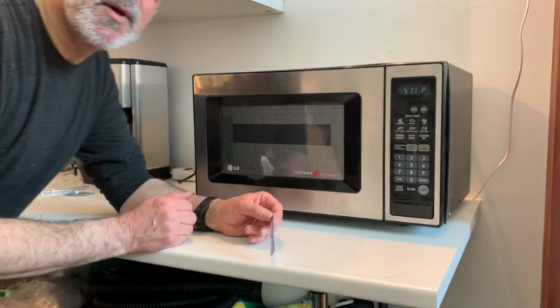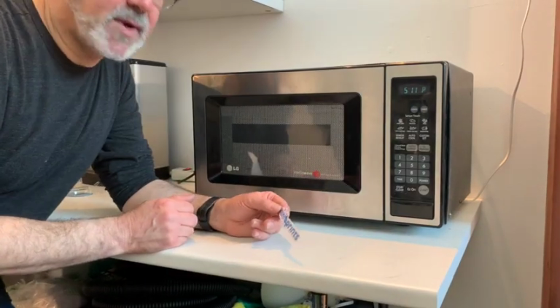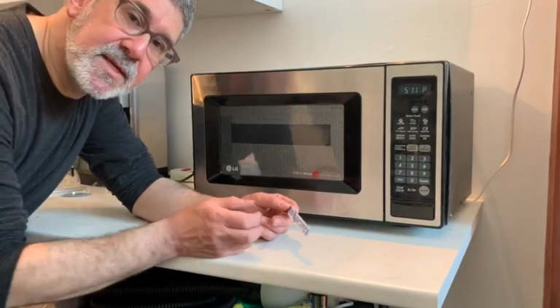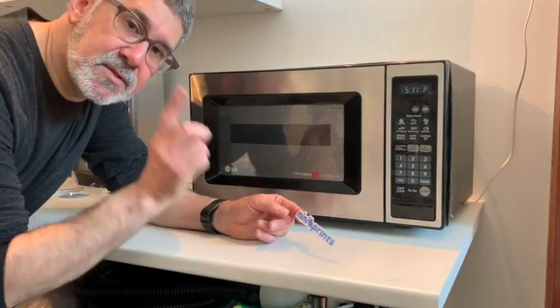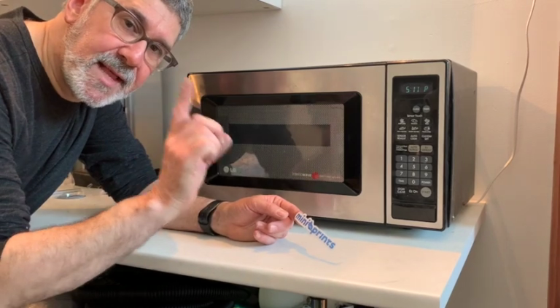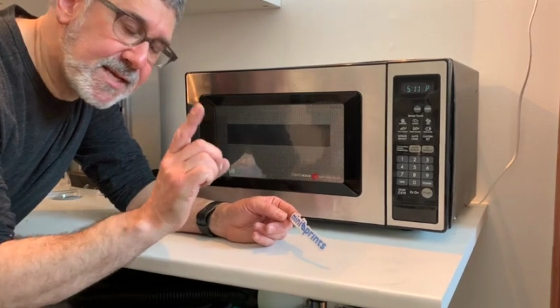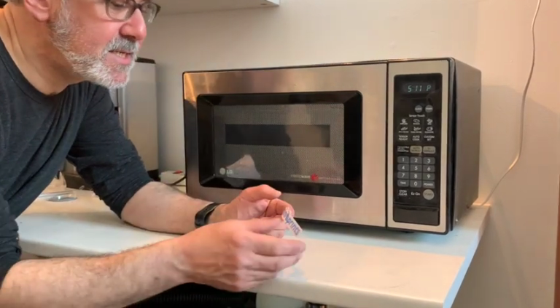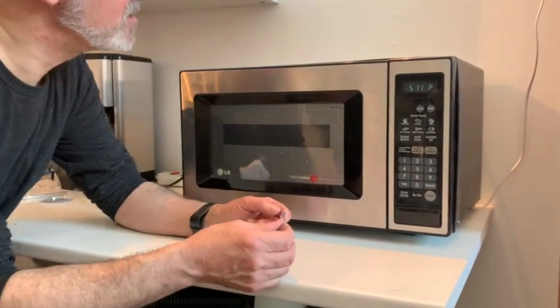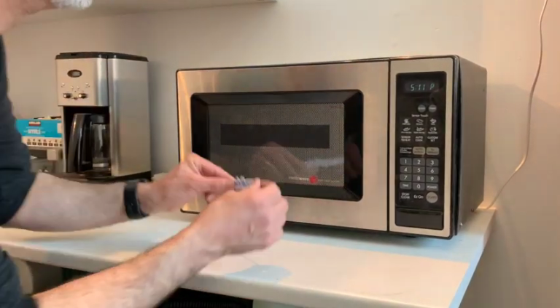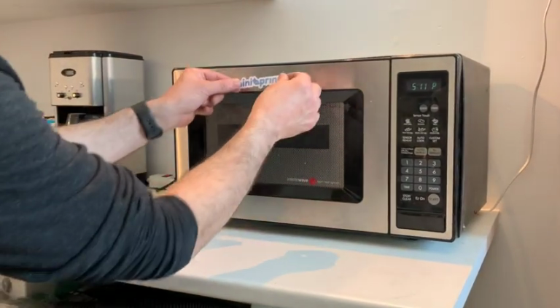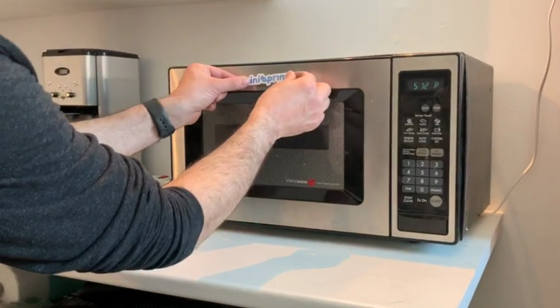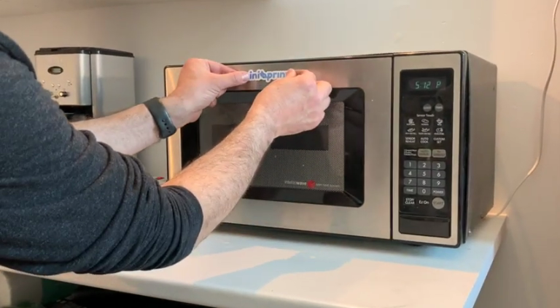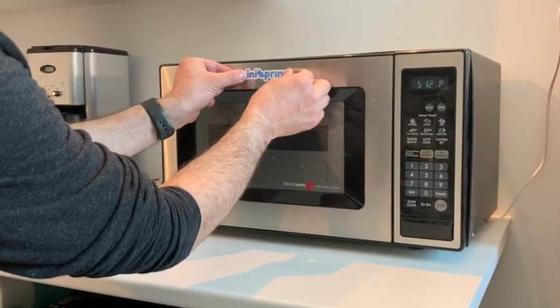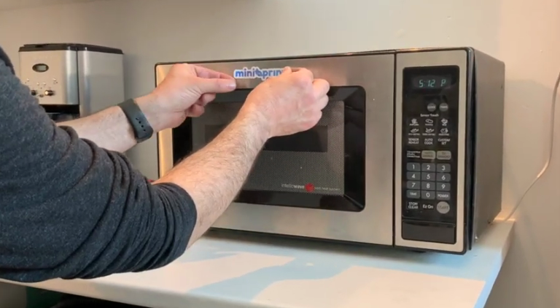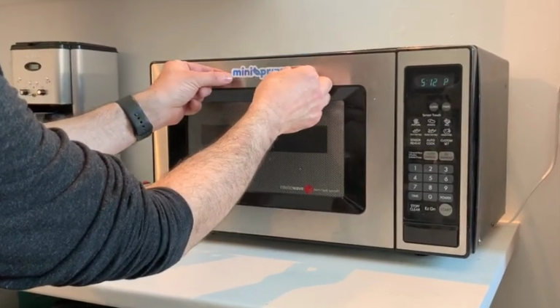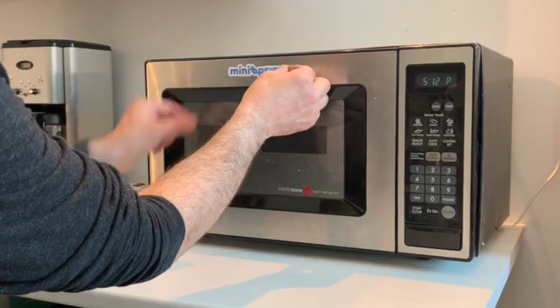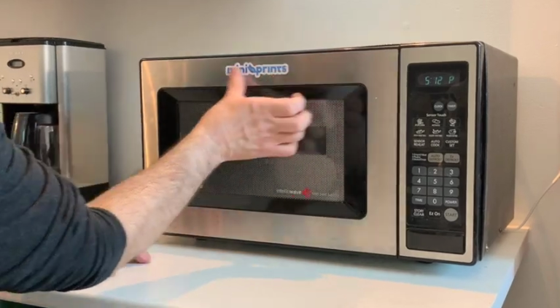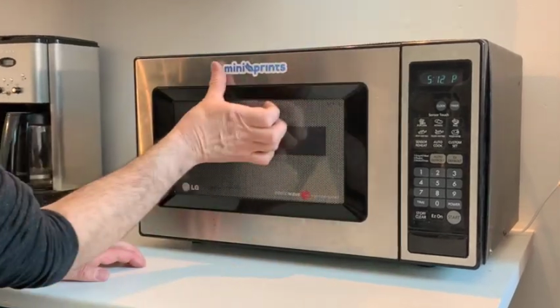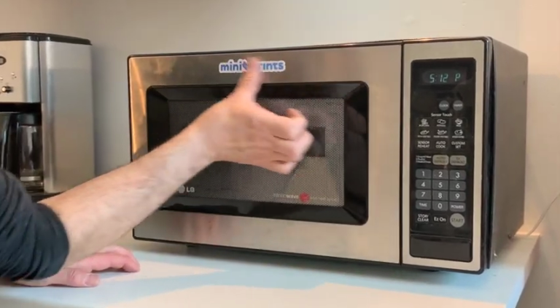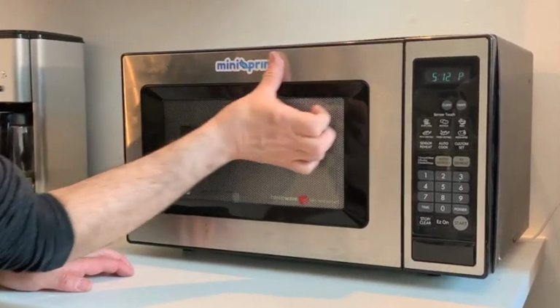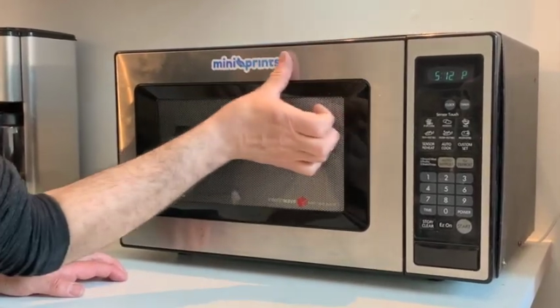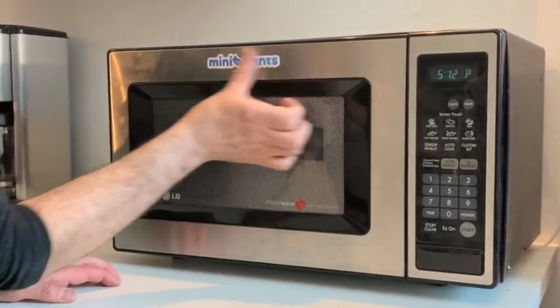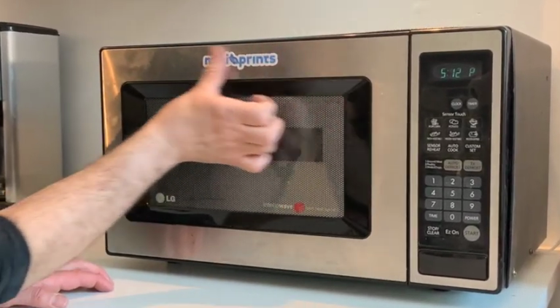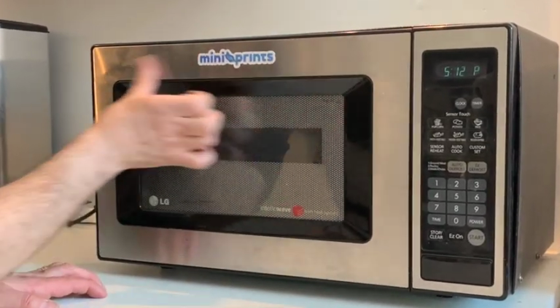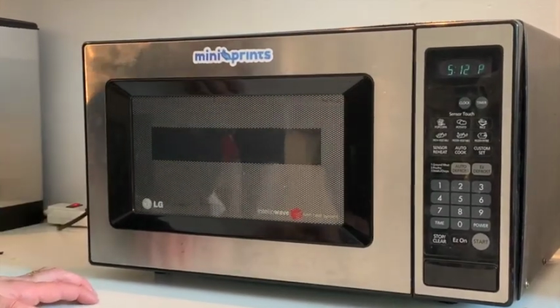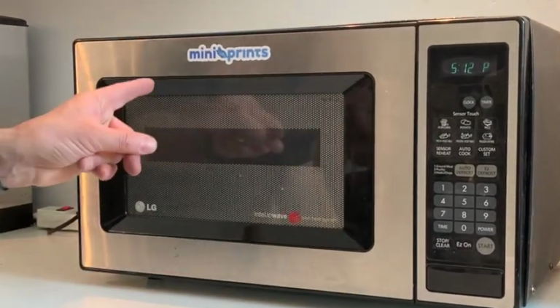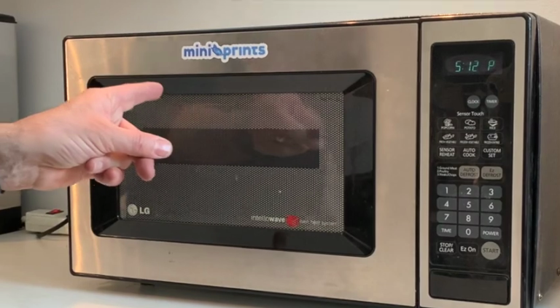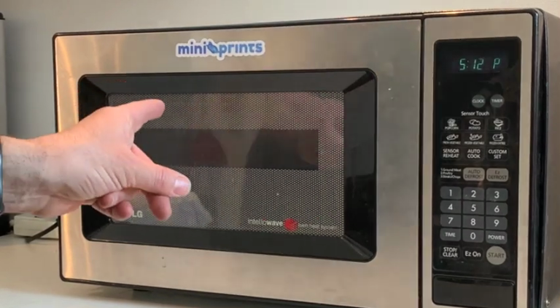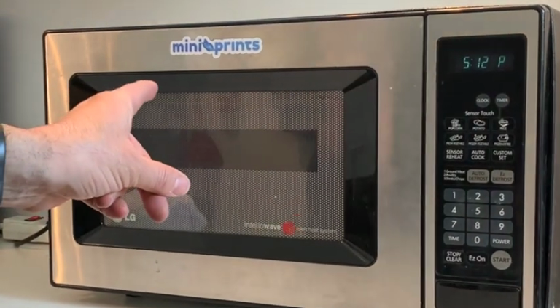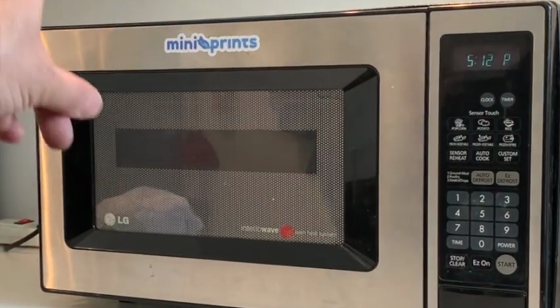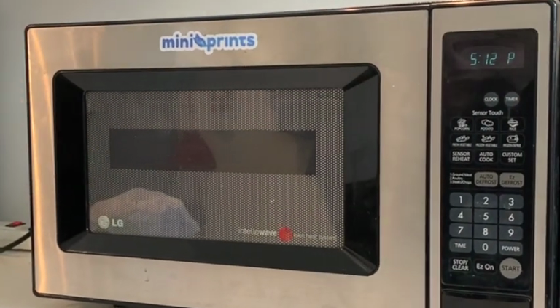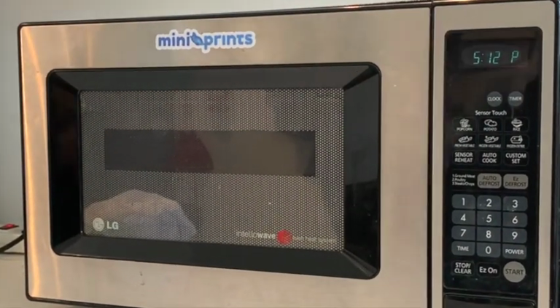I realized there's one last thing to do - it needs a little bit of bling on it. There we go. Now I'm calling that project complete.